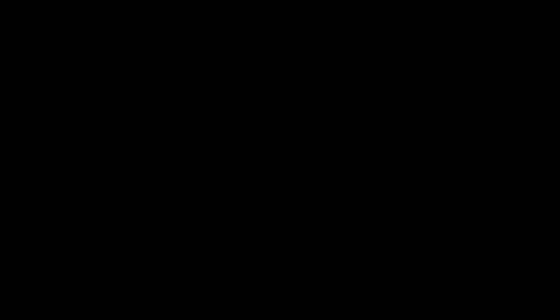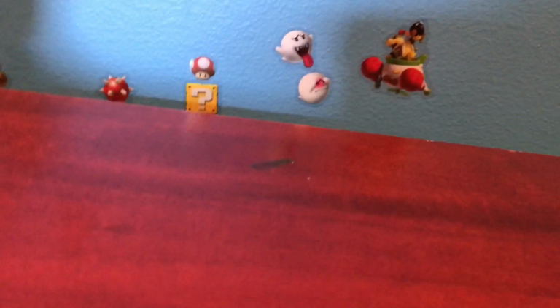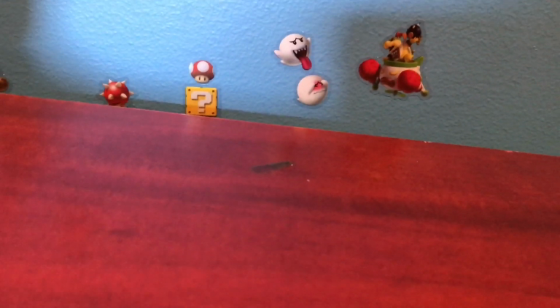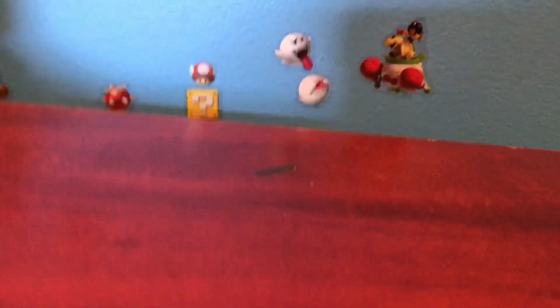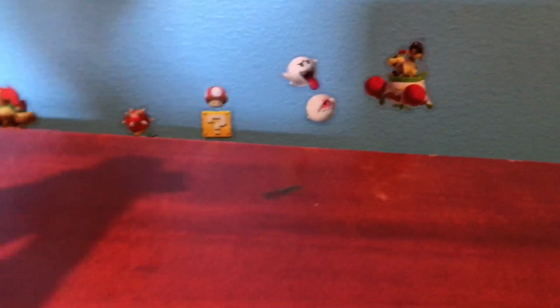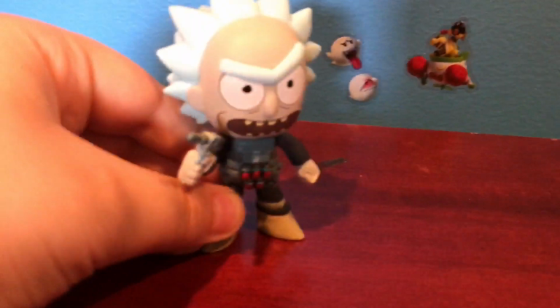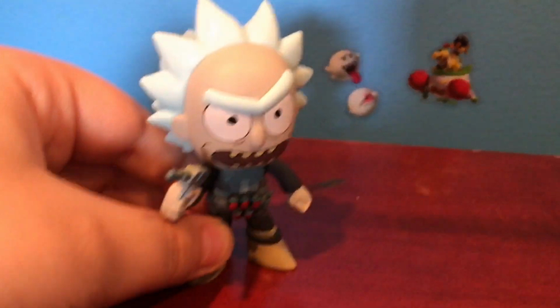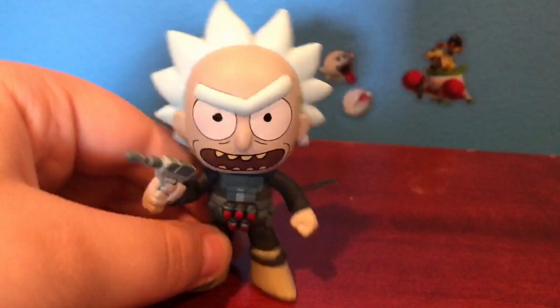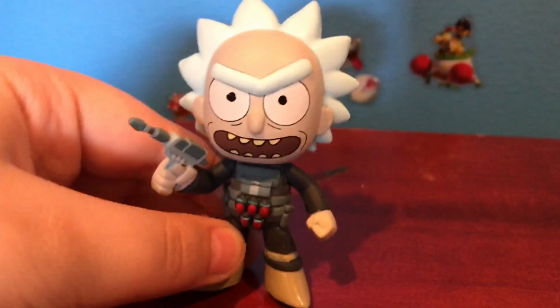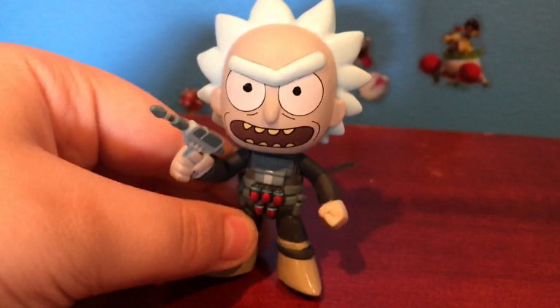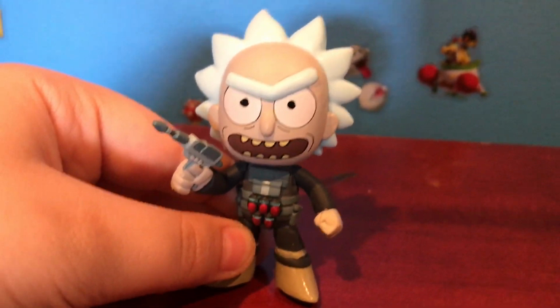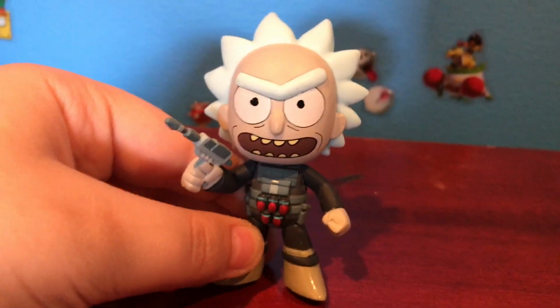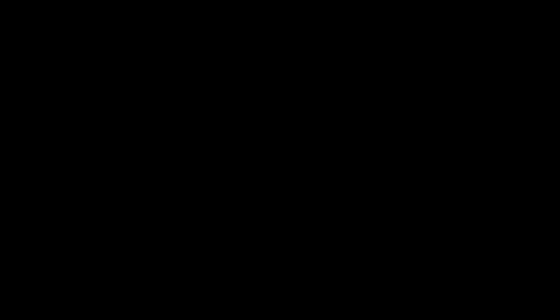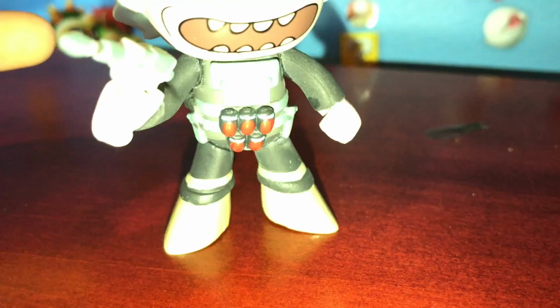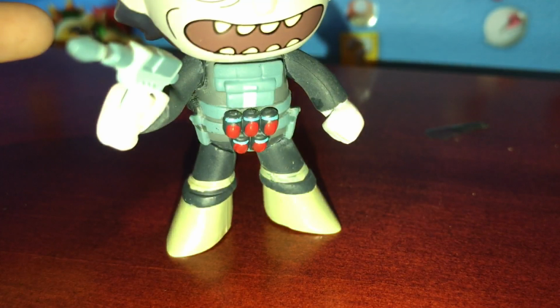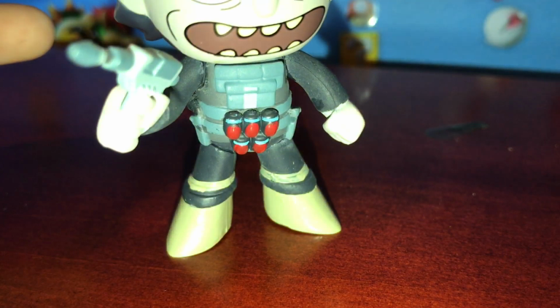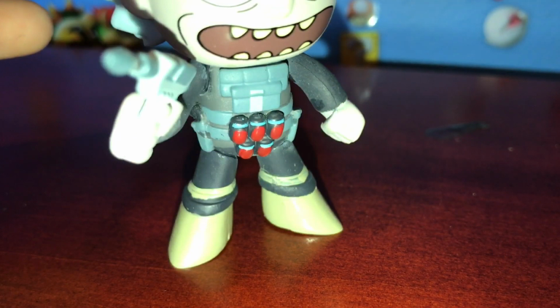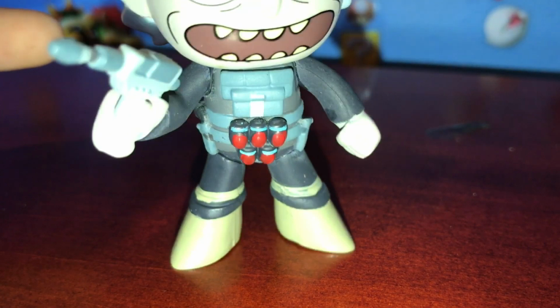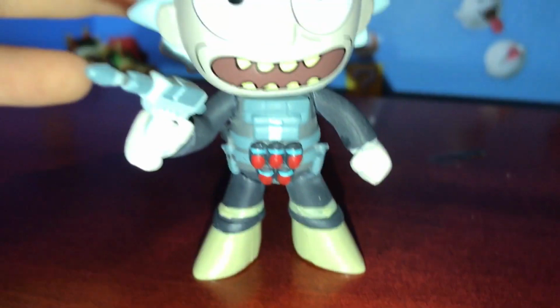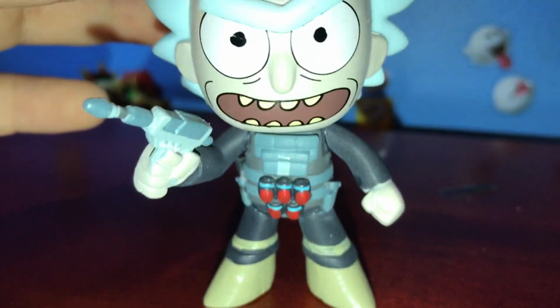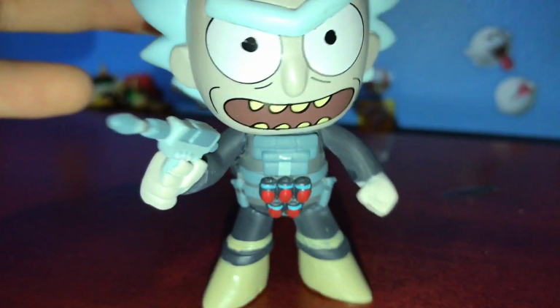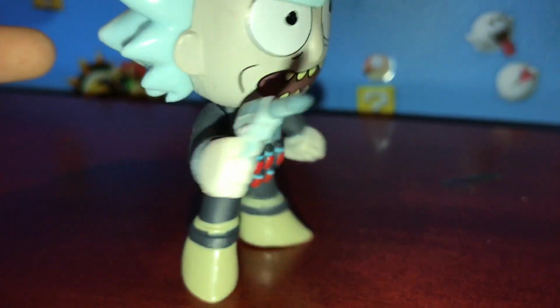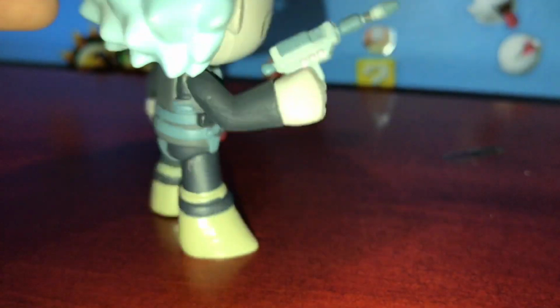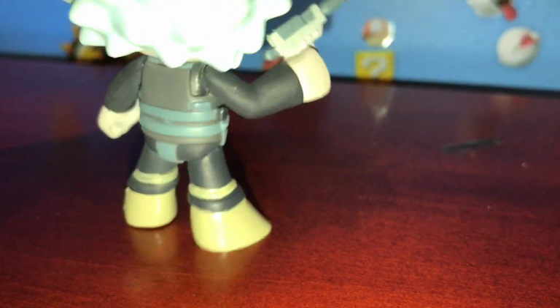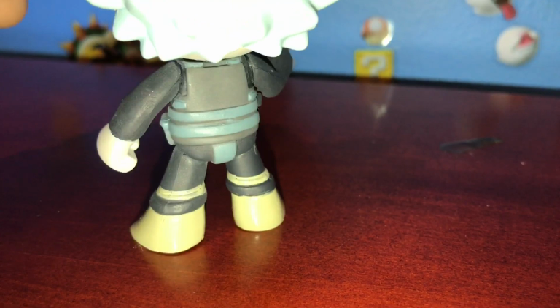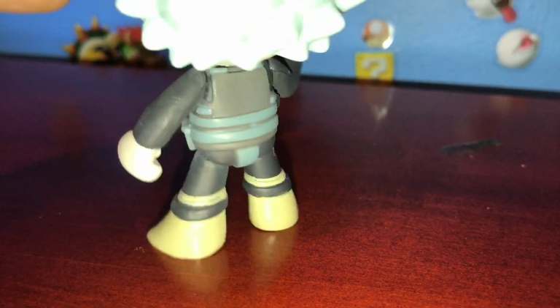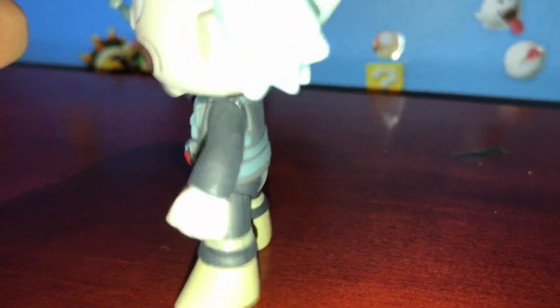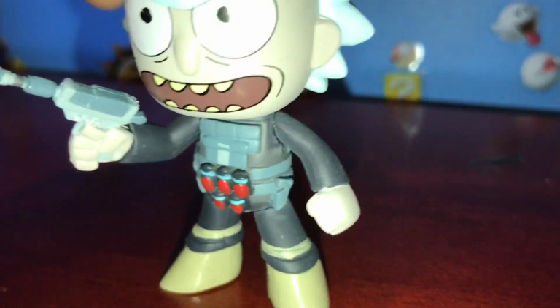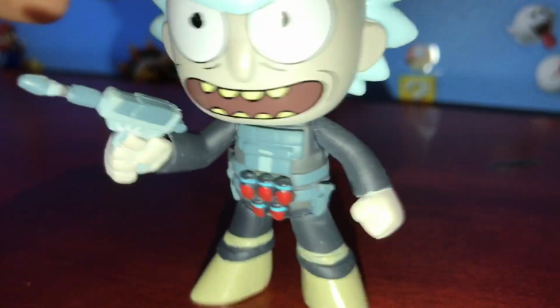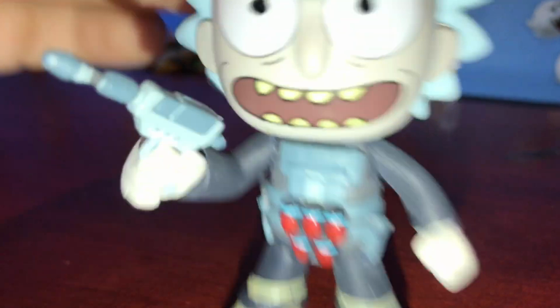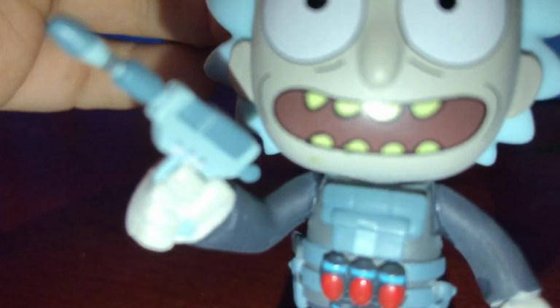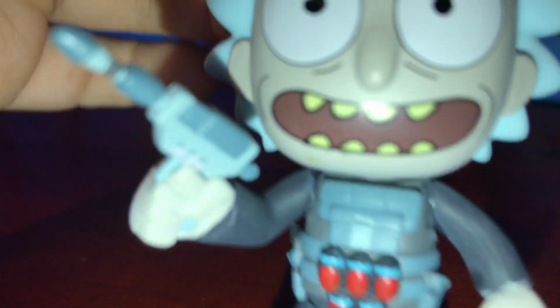Next up I got Rick. Look at how cool he is. He has those grenades I'm guessing, and that huge gun. I love that gun. I just, I don't know, I like it.